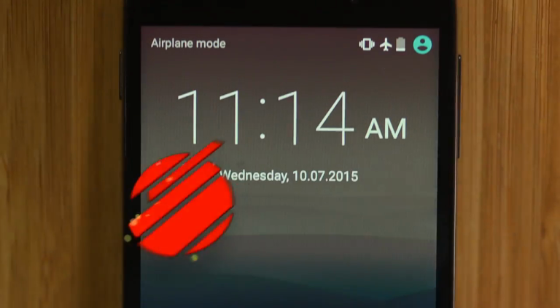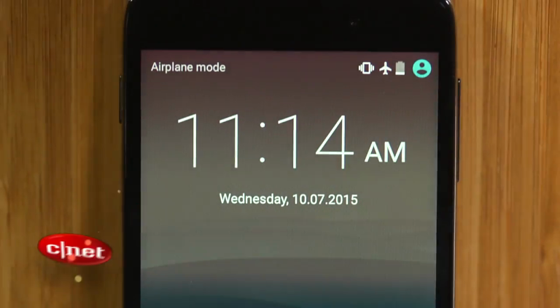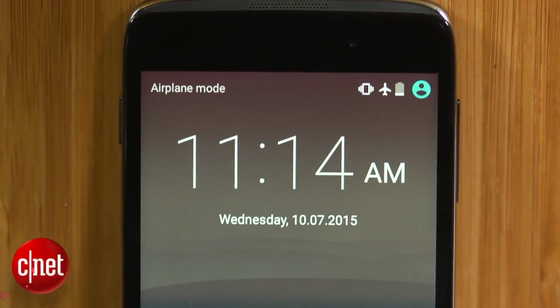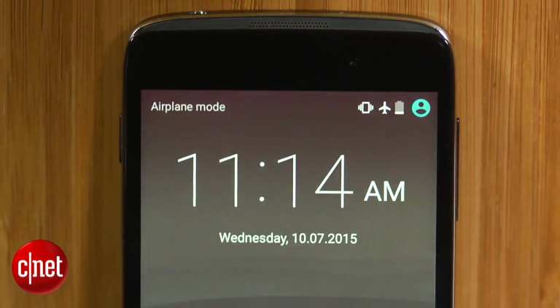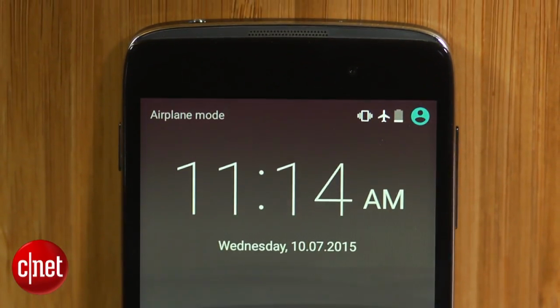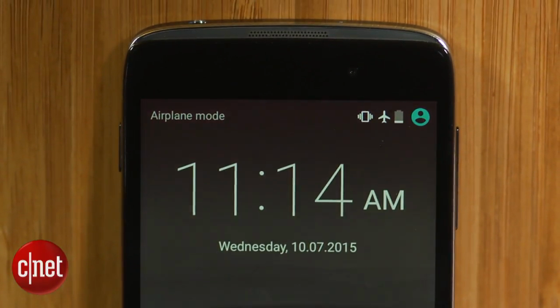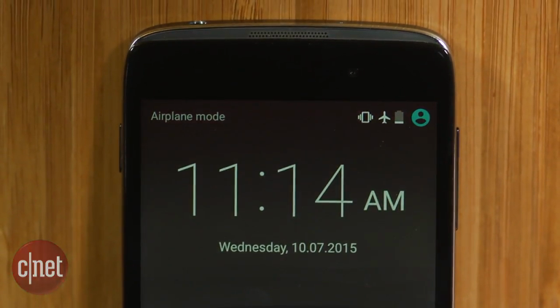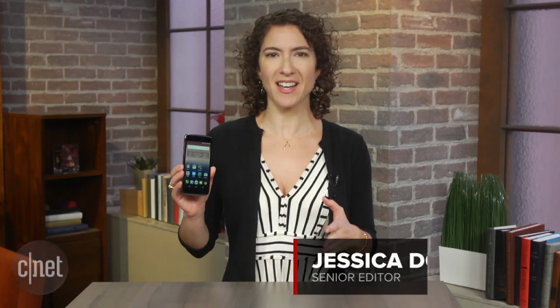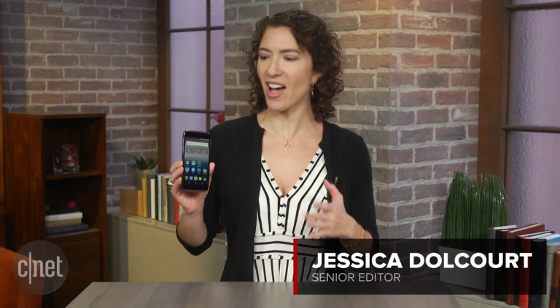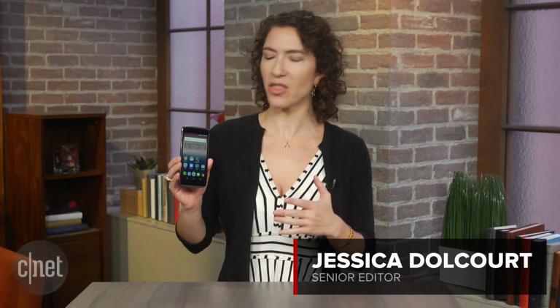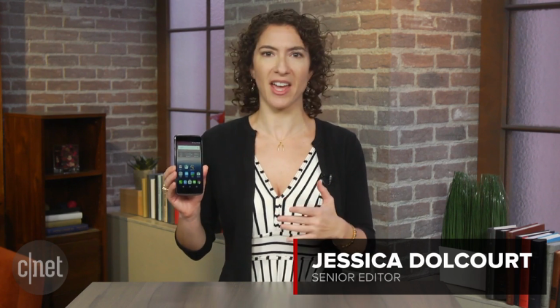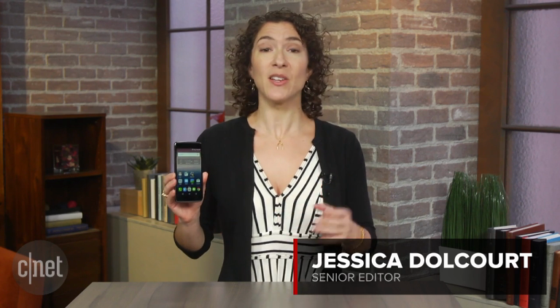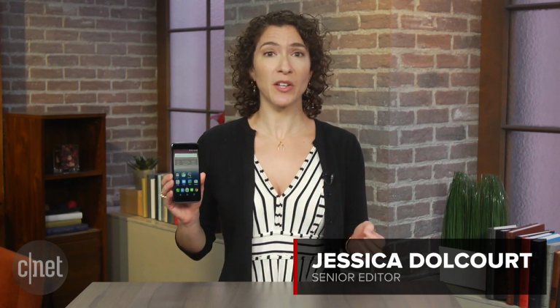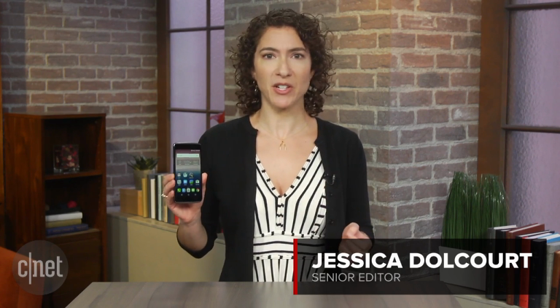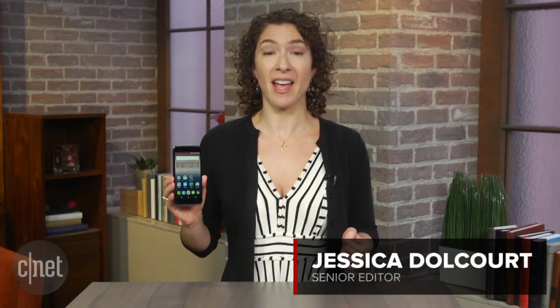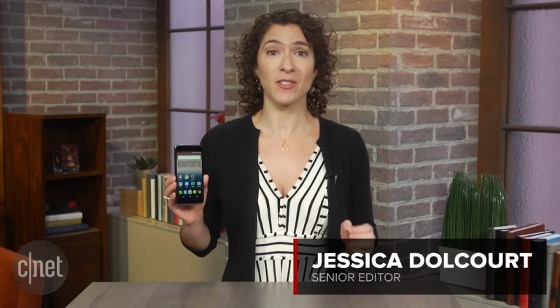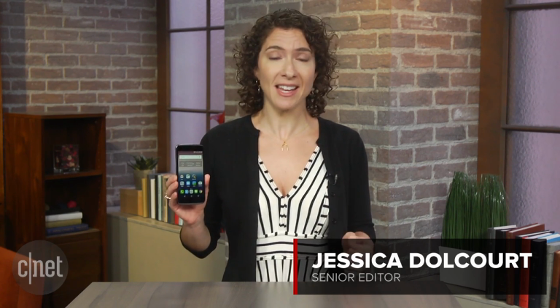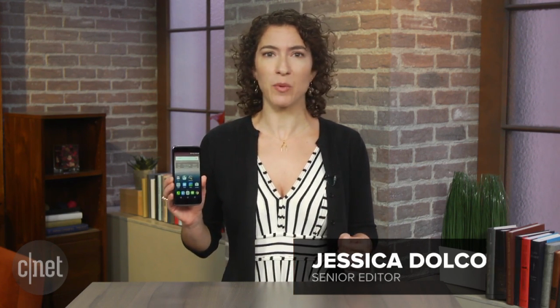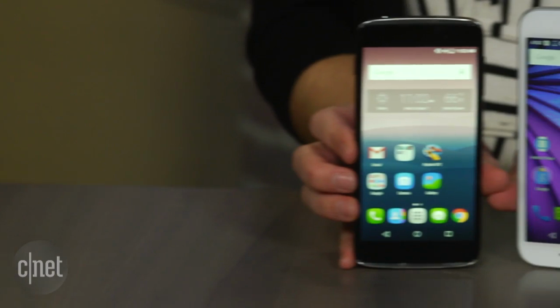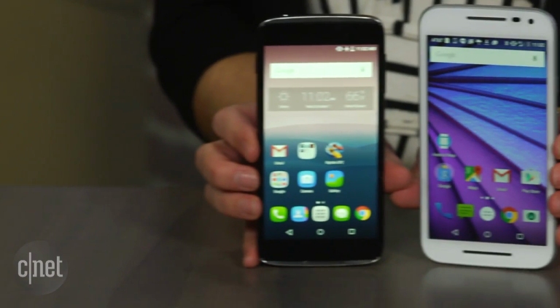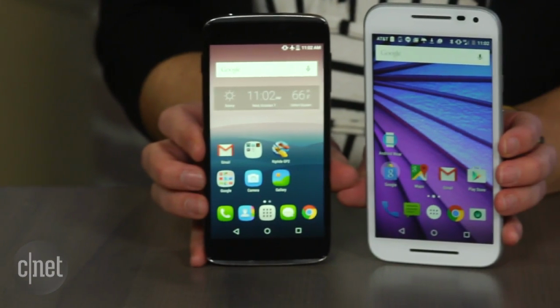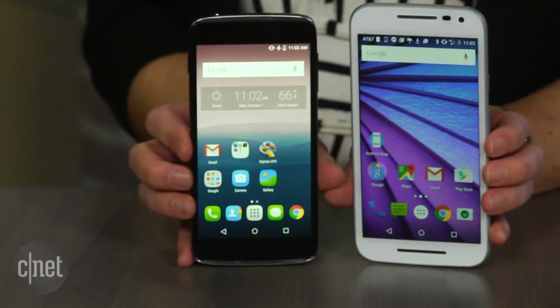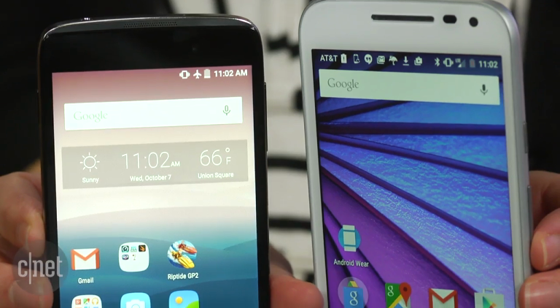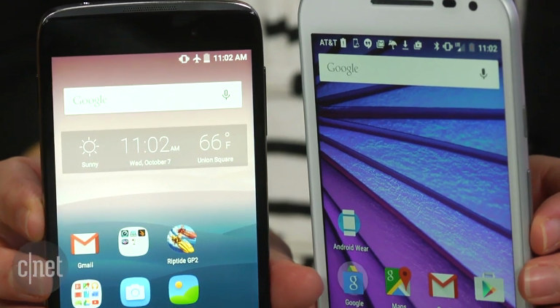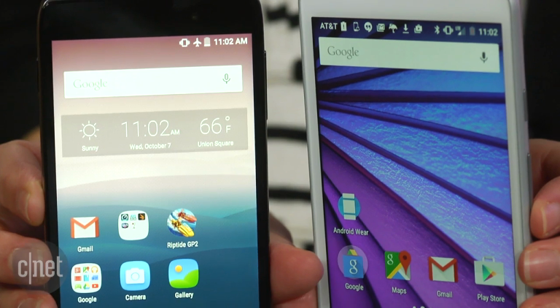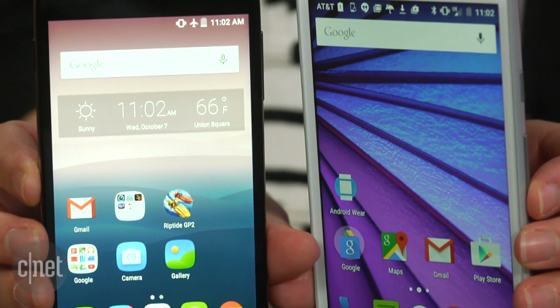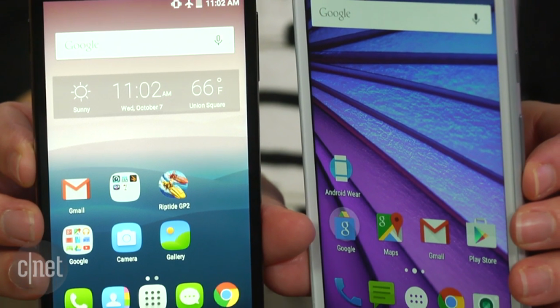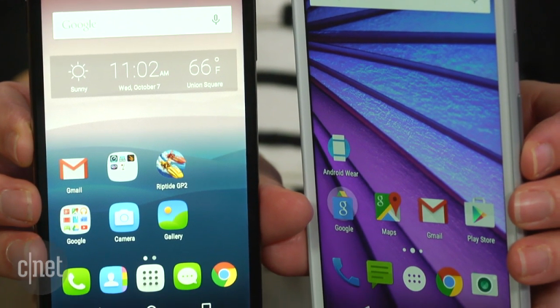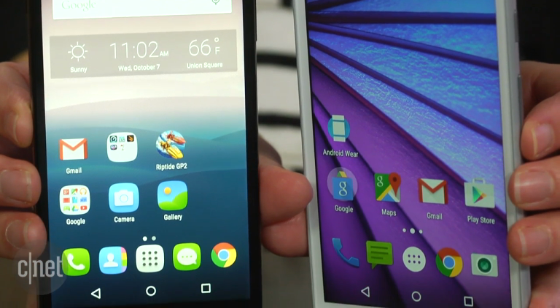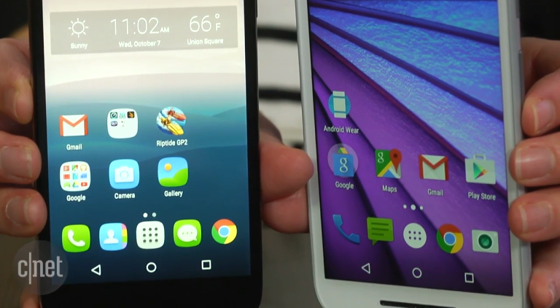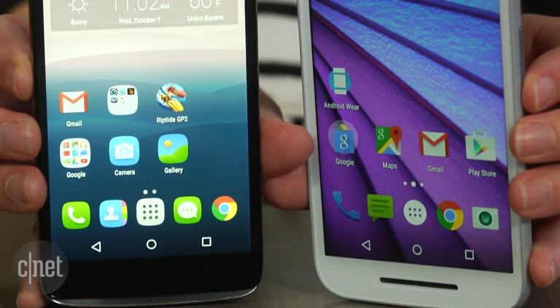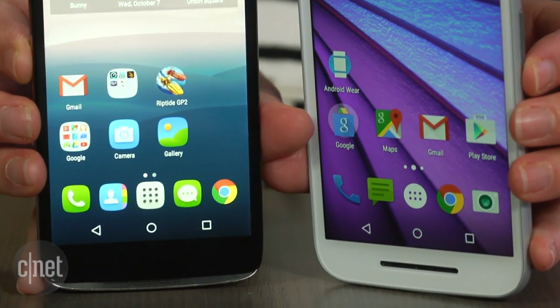The 4.7 inch version of Alcatel's OneTouch Idol 3 is a really good budget buy and it goes neck and neck with Motorola's Moto G. It also happens to be a really great phone for somebody who's looking for a budget buy.